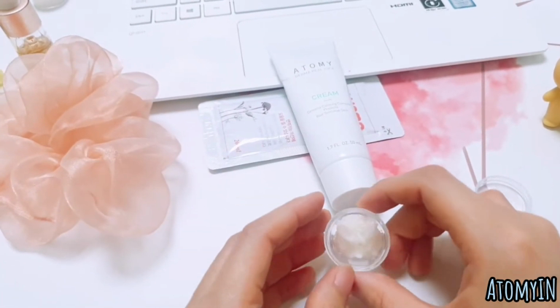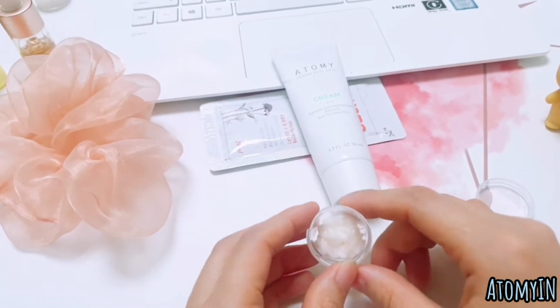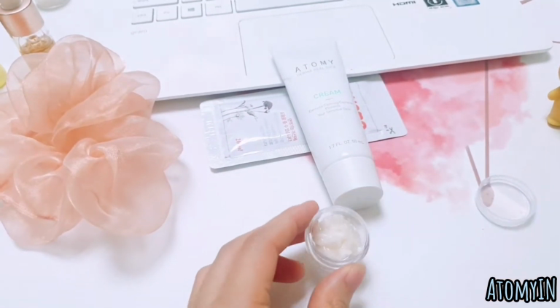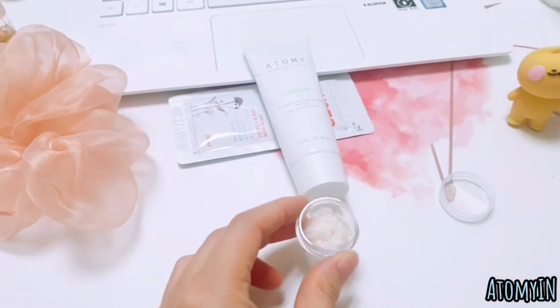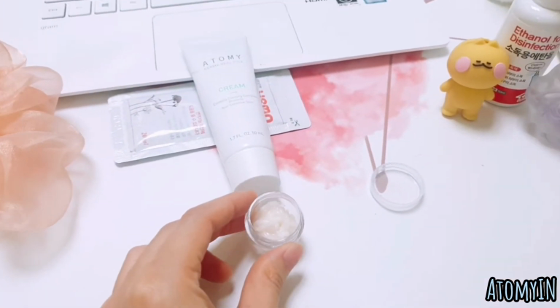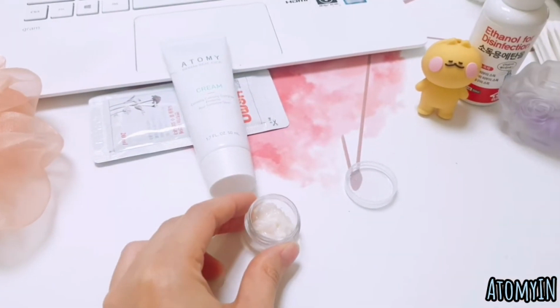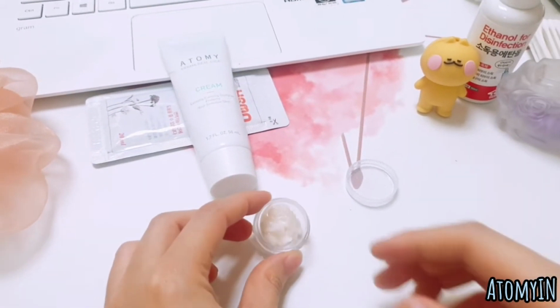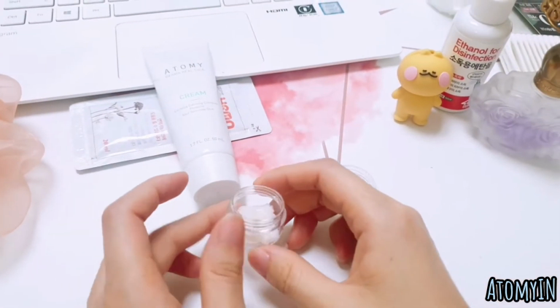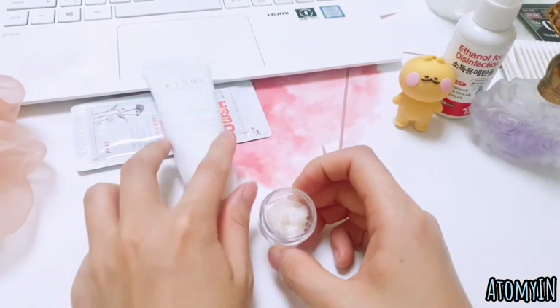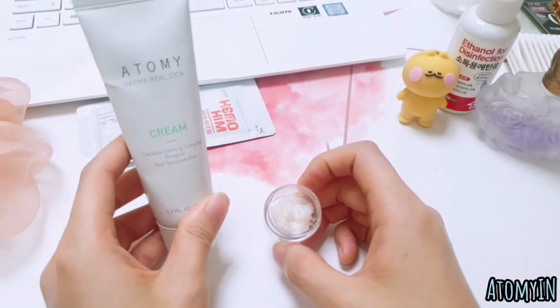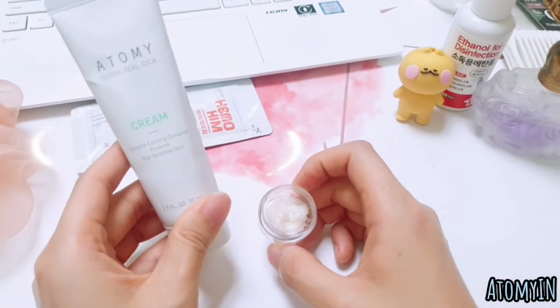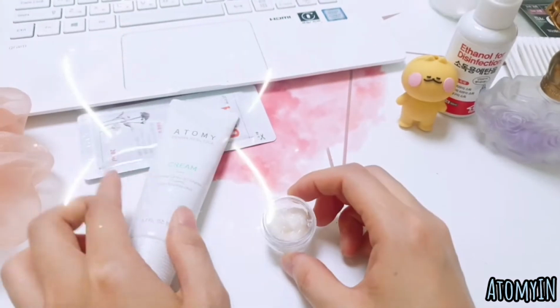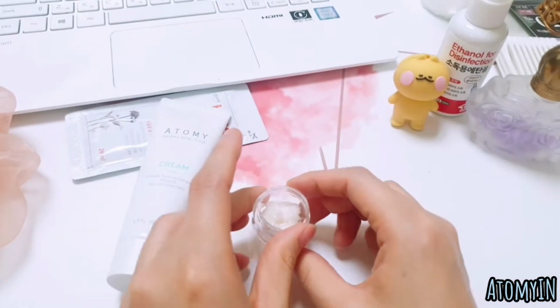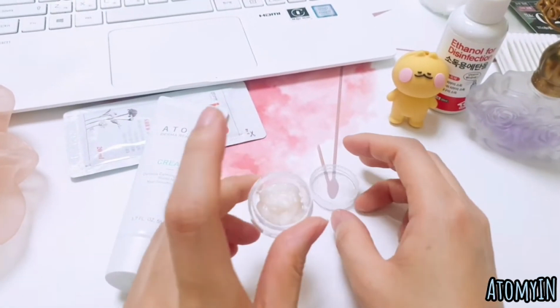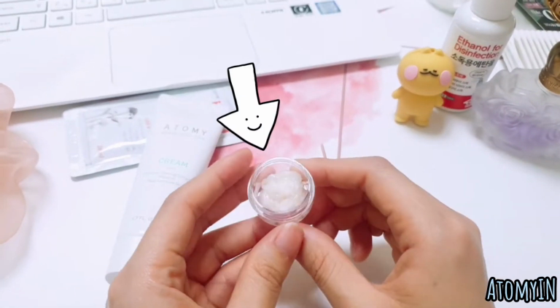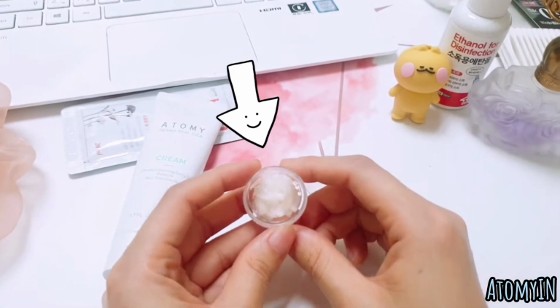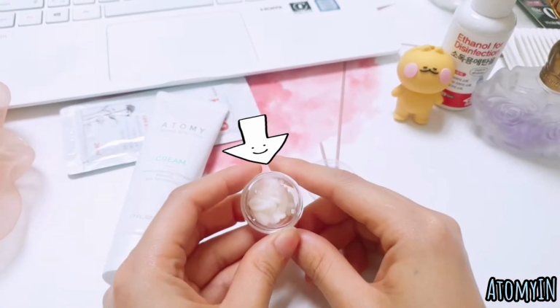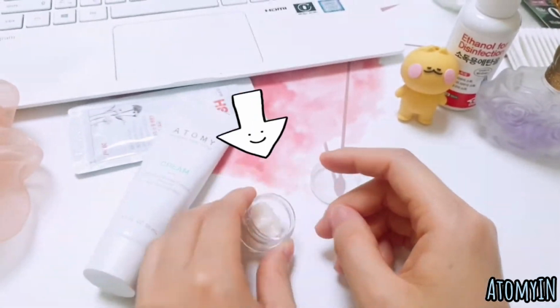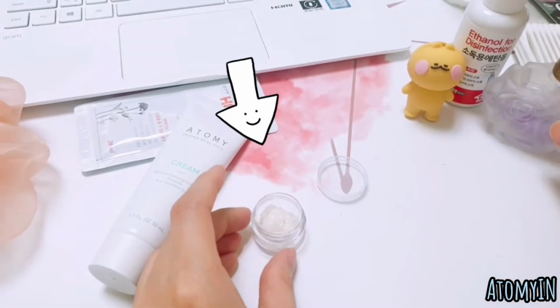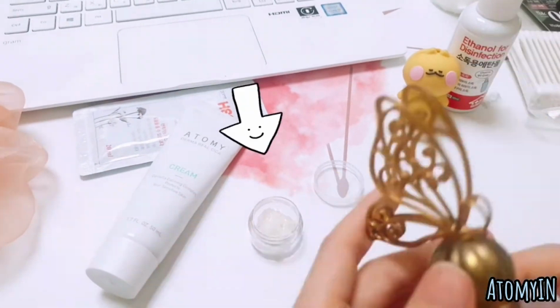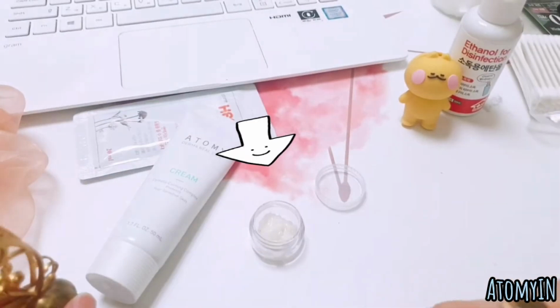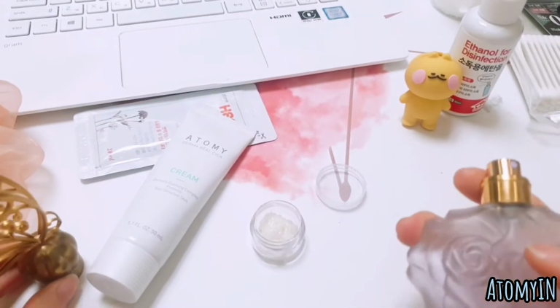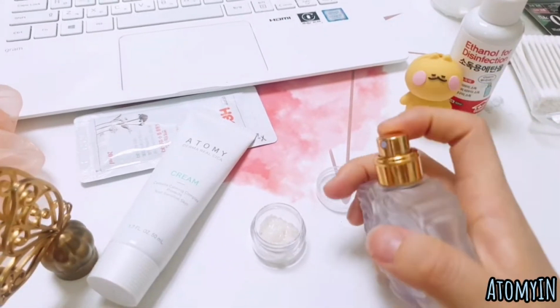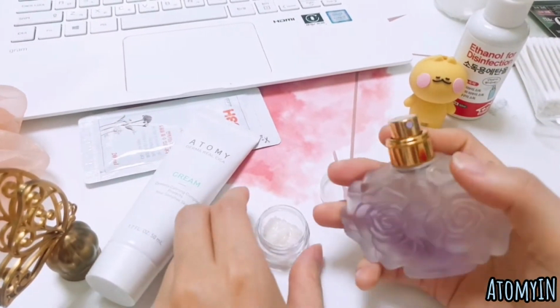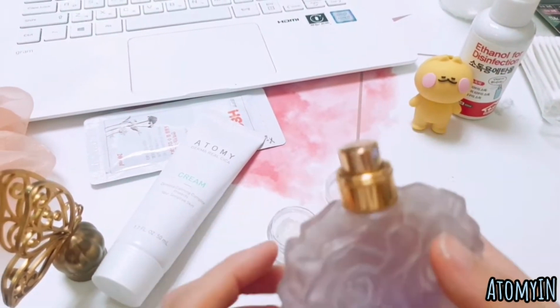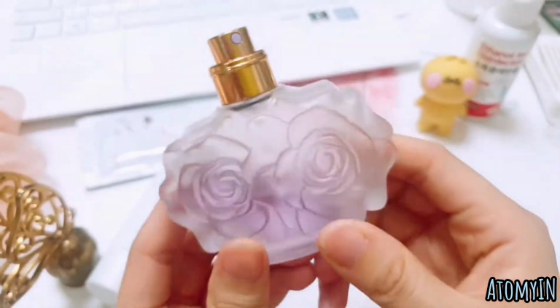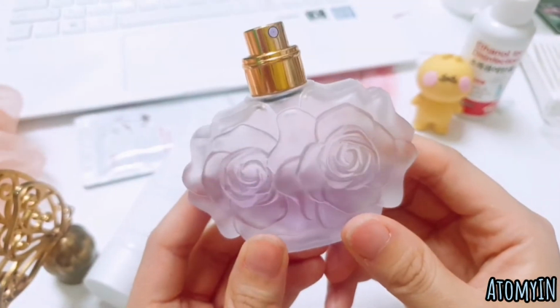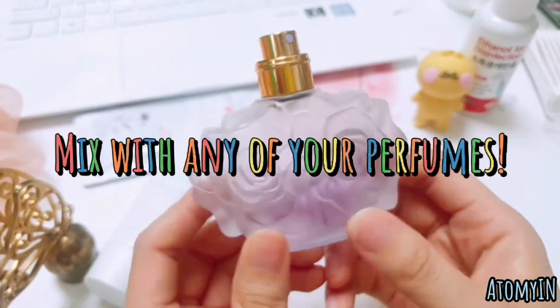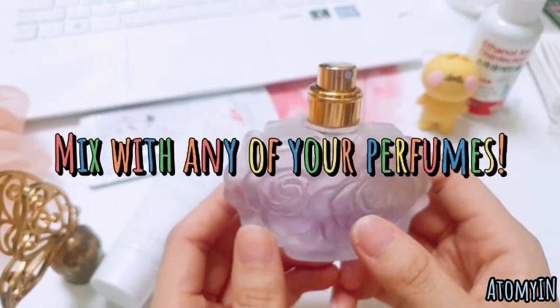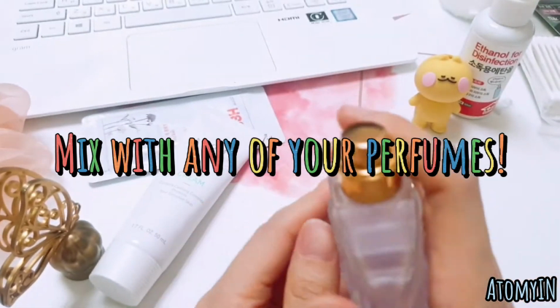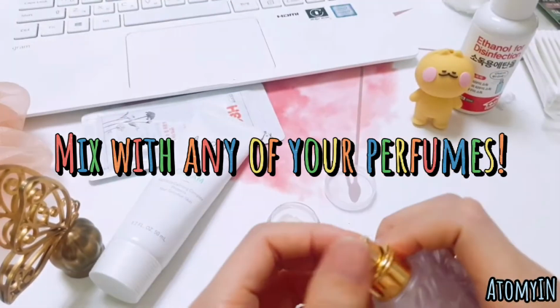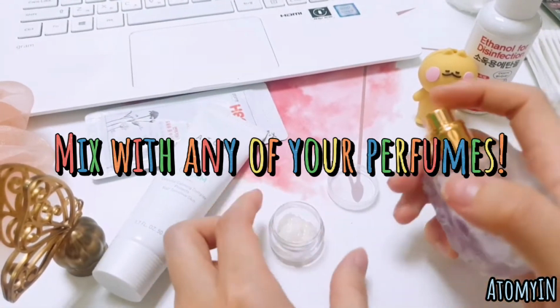So if you have sensitive skin and are dealing with allergies or skin troubles, this cream can really help with recovery. In one sentence: it's very soothing and will not cause any troubles for my skin. I'm going to use this together with one of my favorite perfumes.